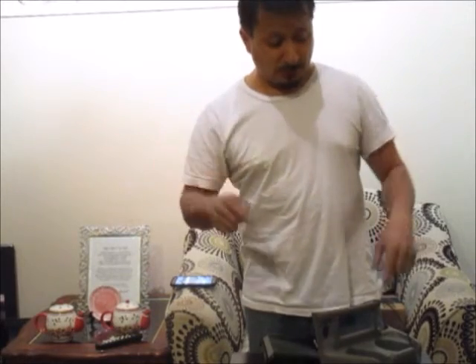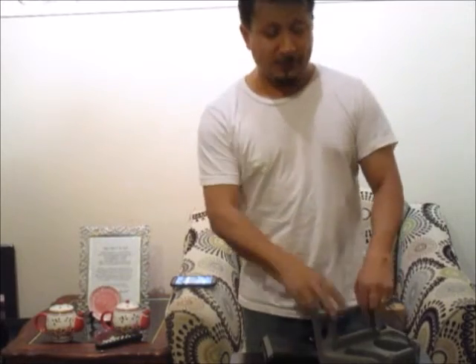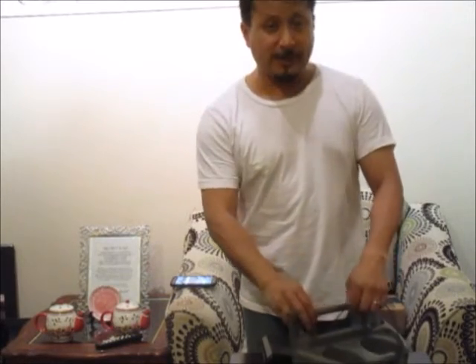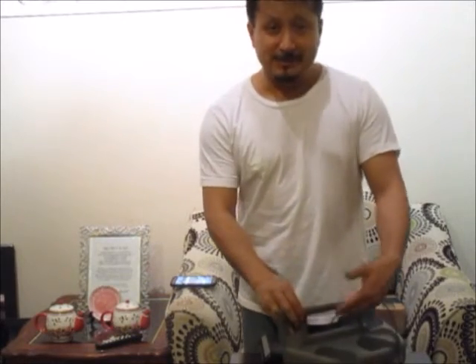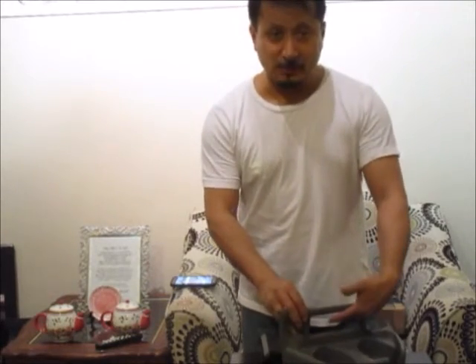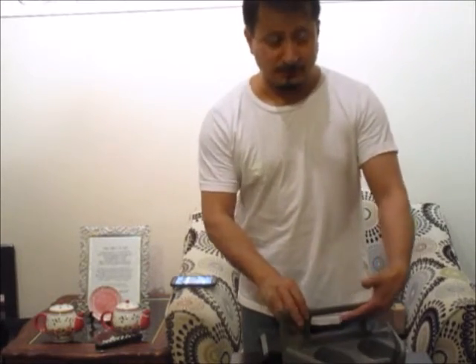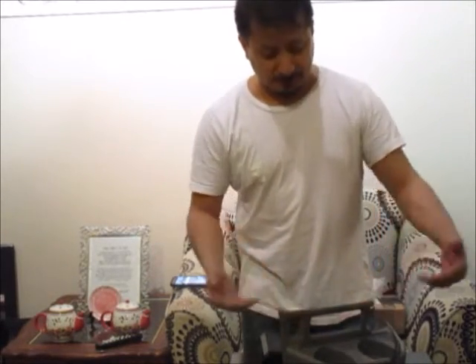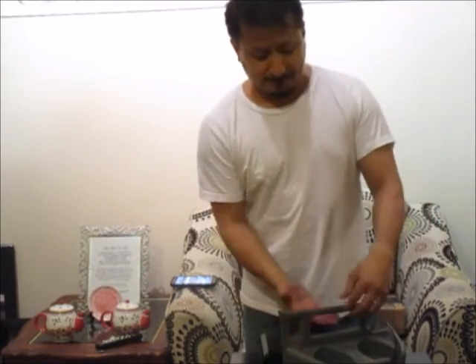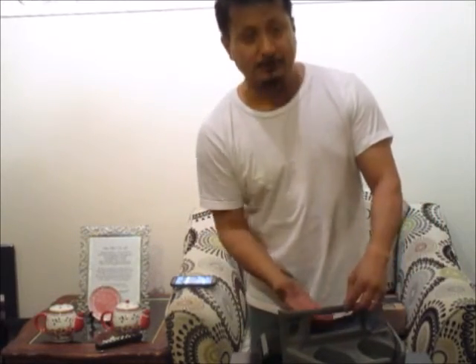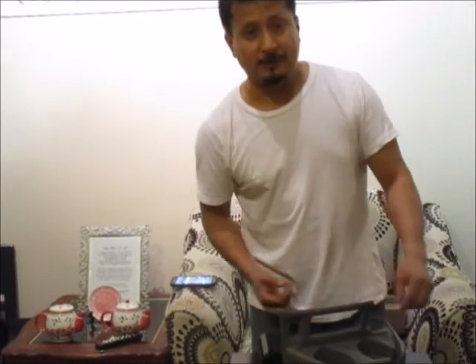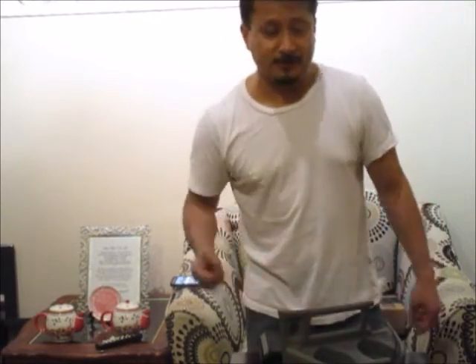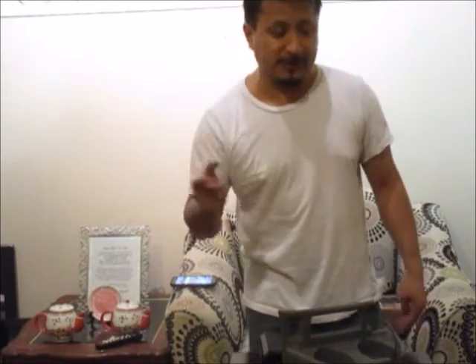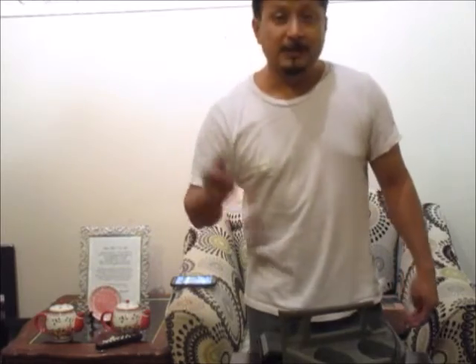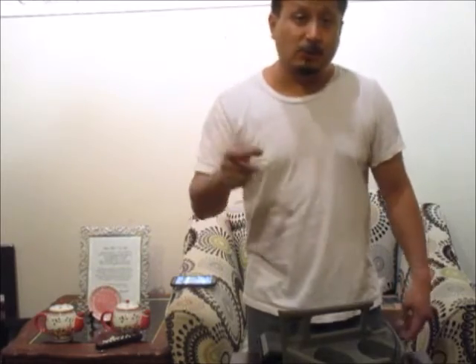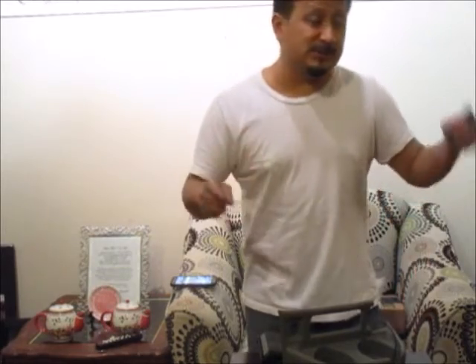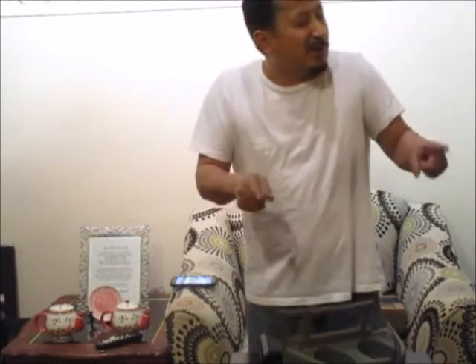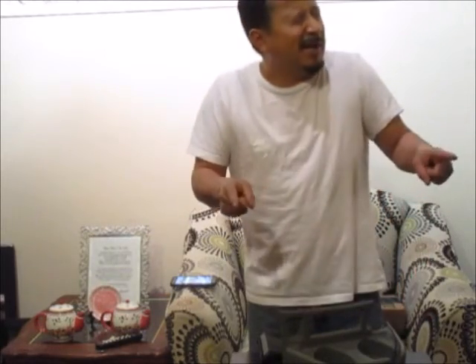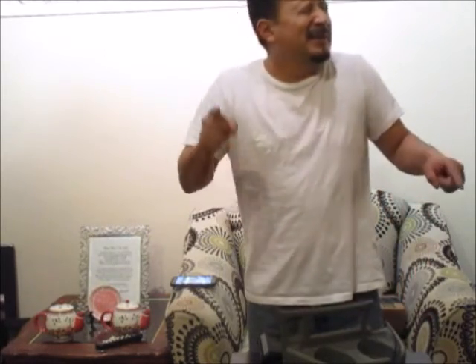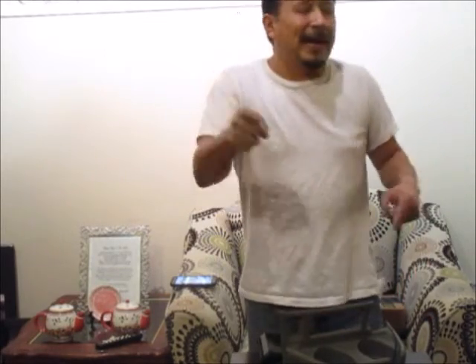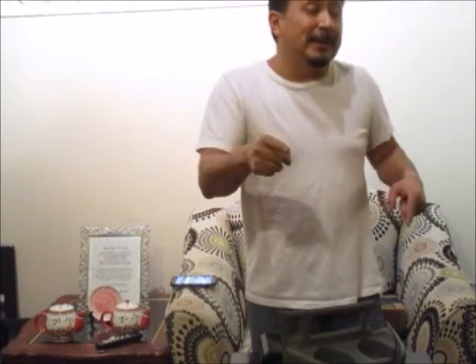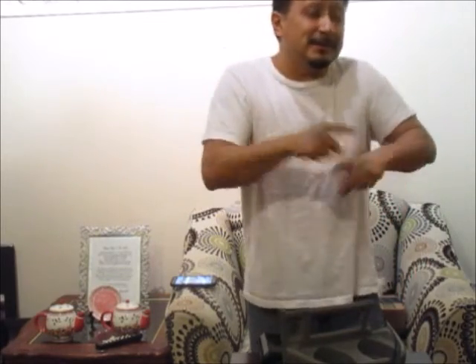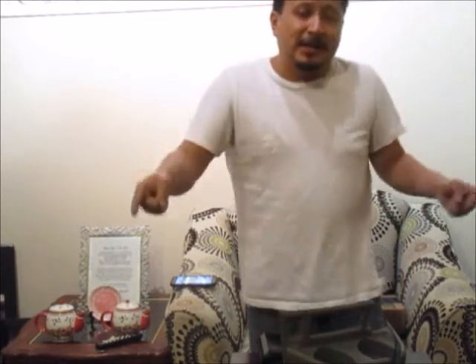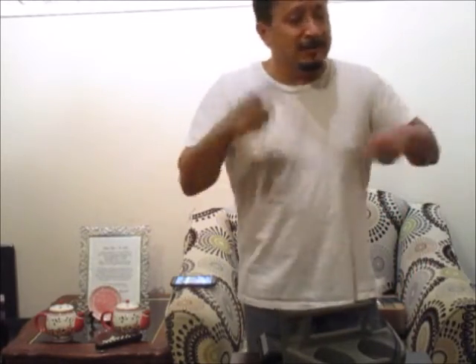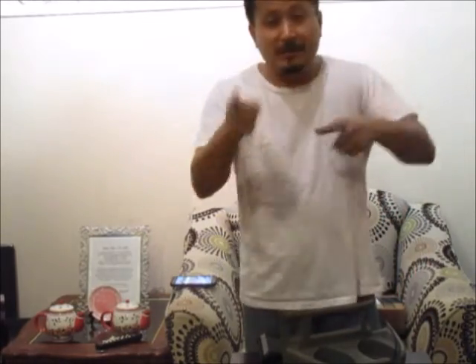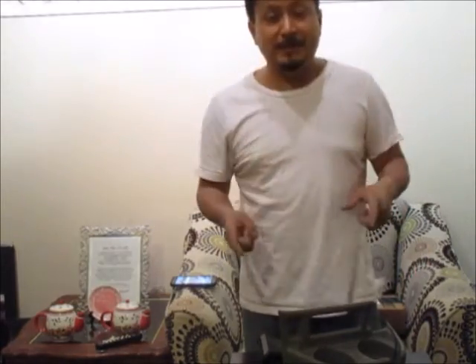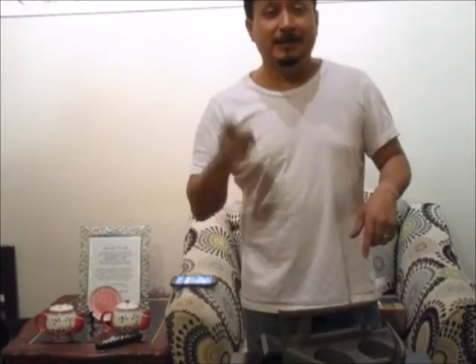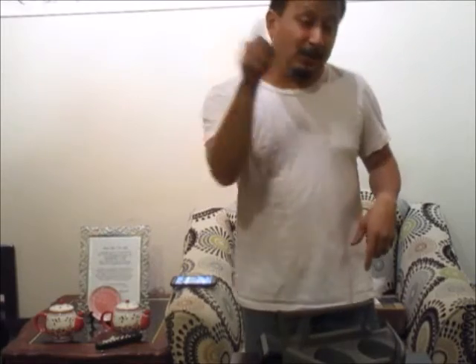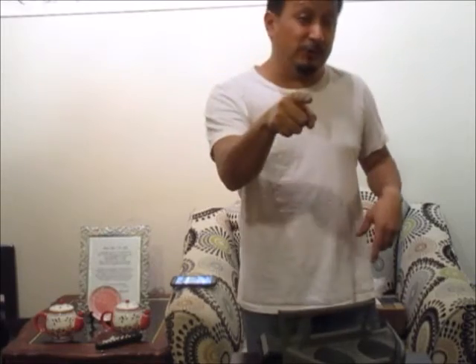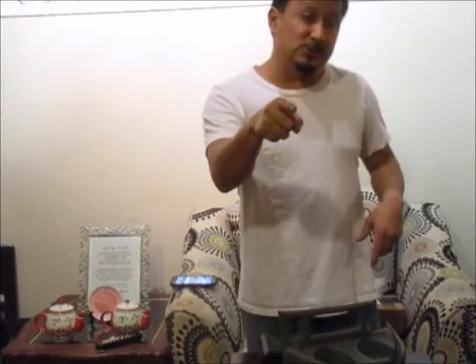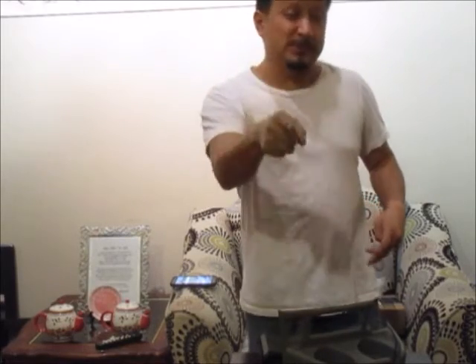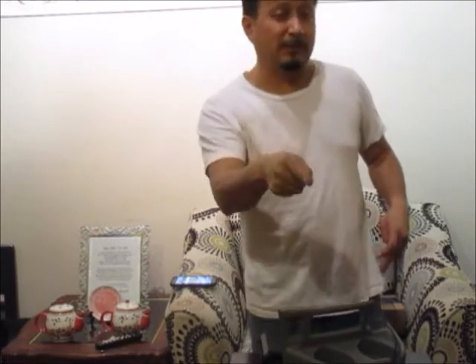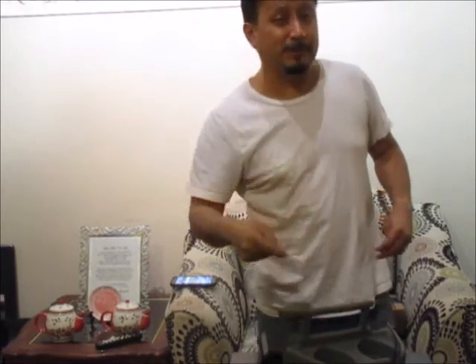Anyway, just wanted to show you what I got in and what it's for — for an Astro Van, to fill in that hole right here. Thanks for watching — subscribe, comment, share. A little bit of everything, and I watch your videos too if you subscribe. Bye!